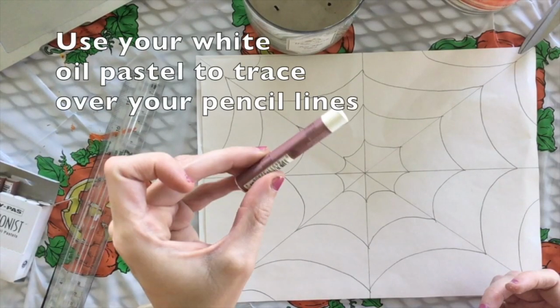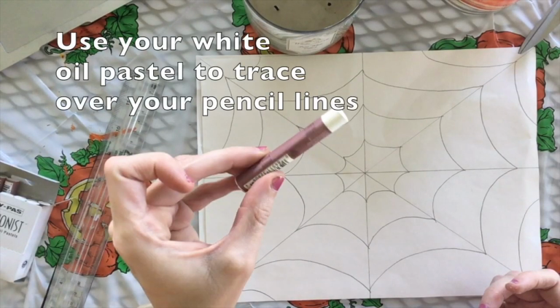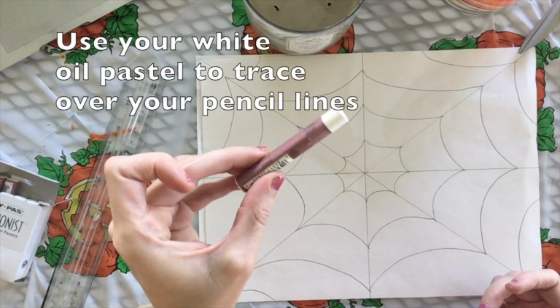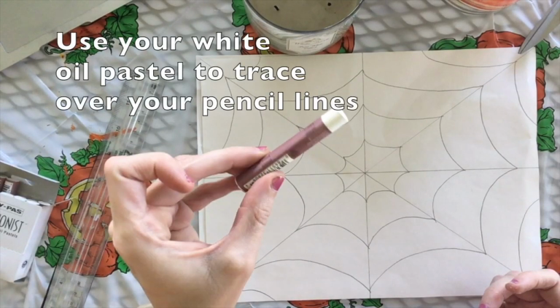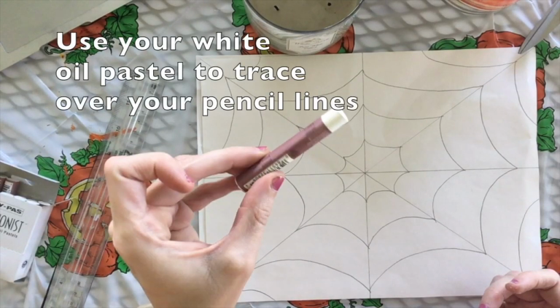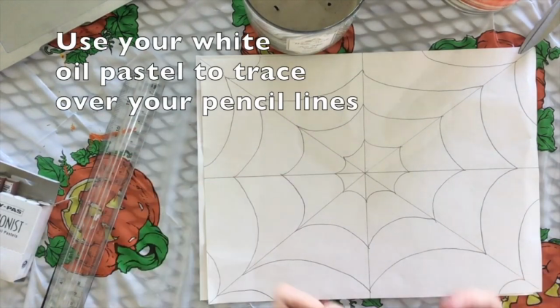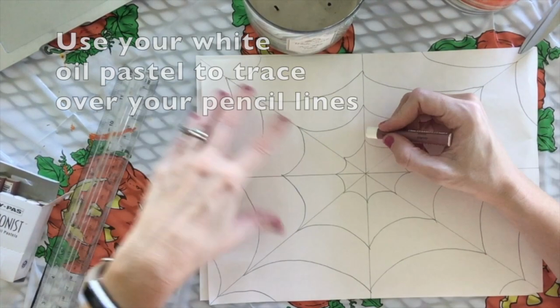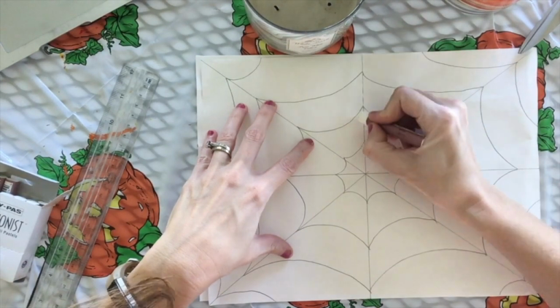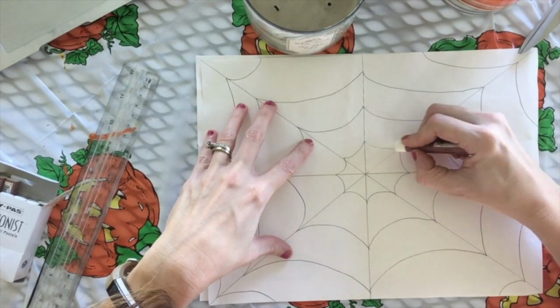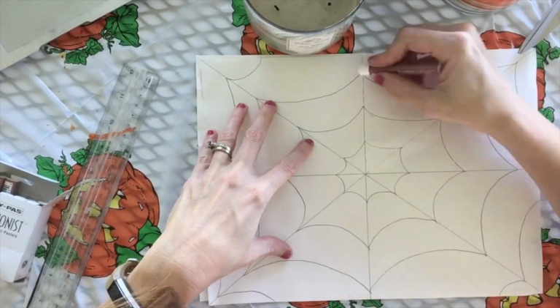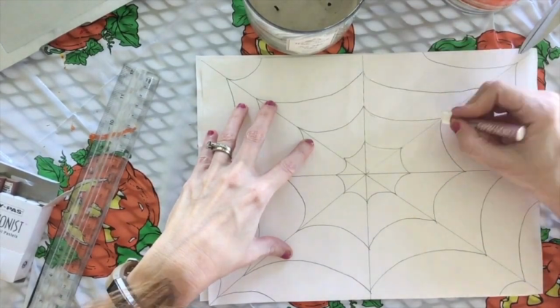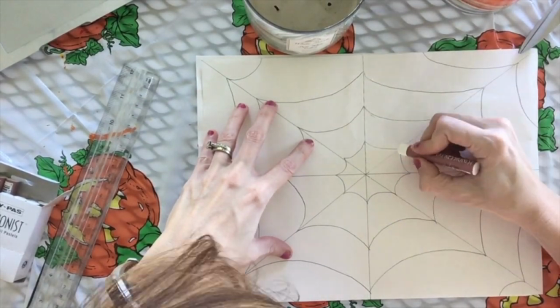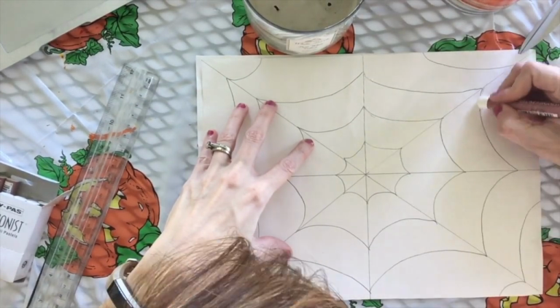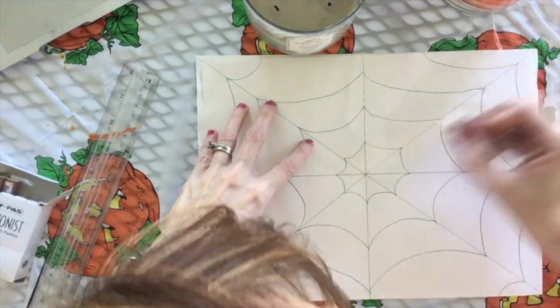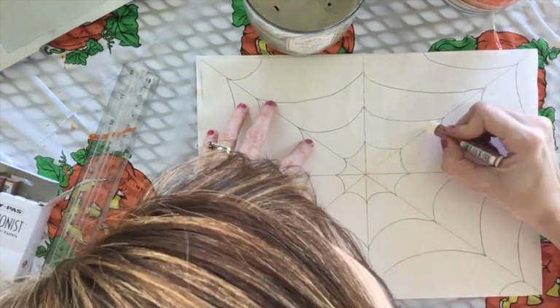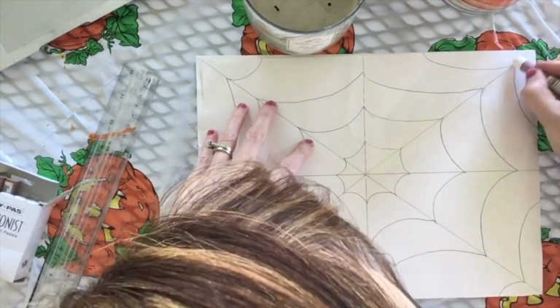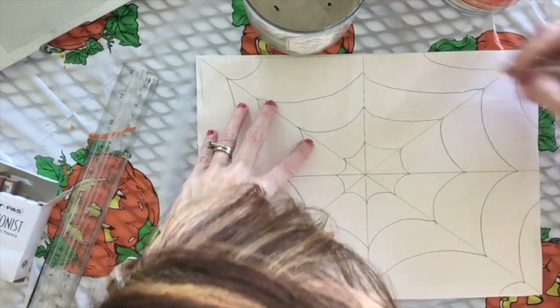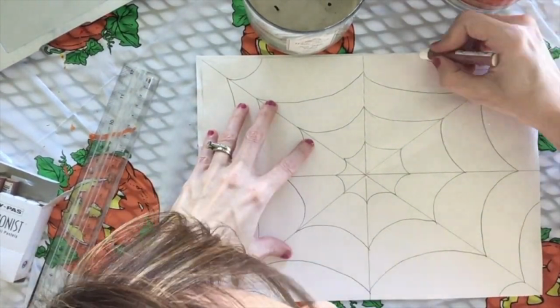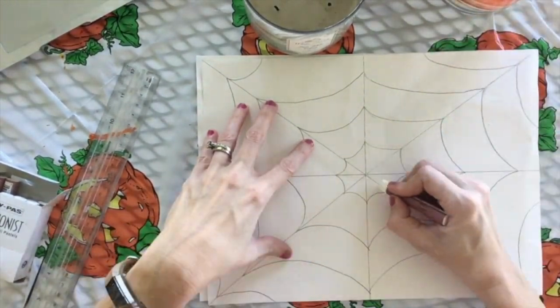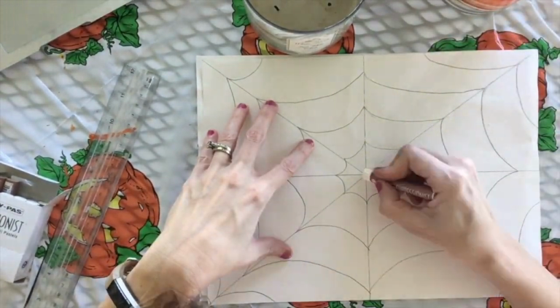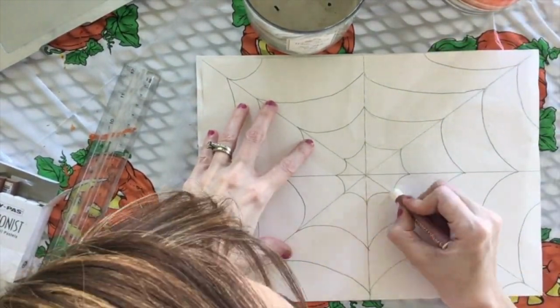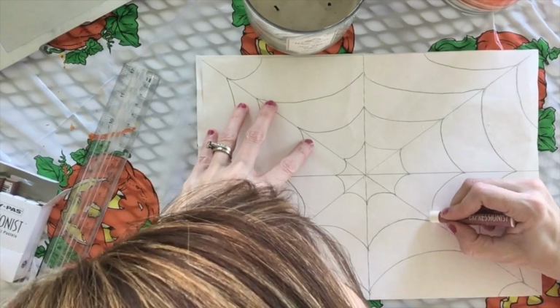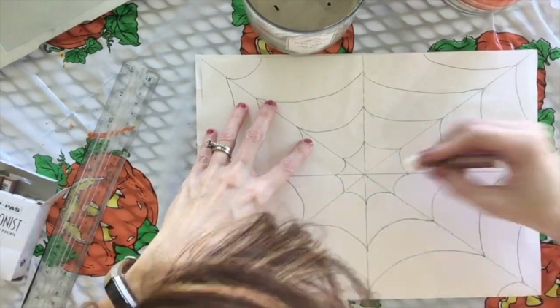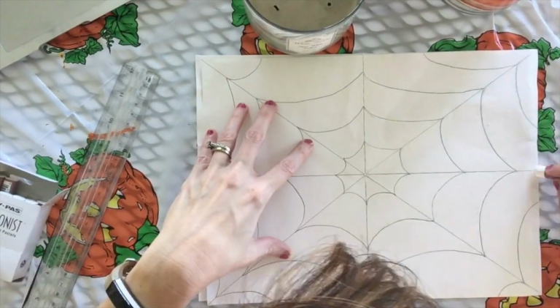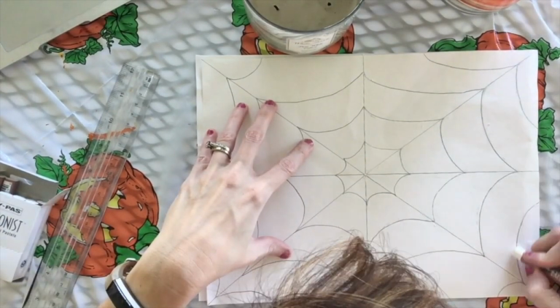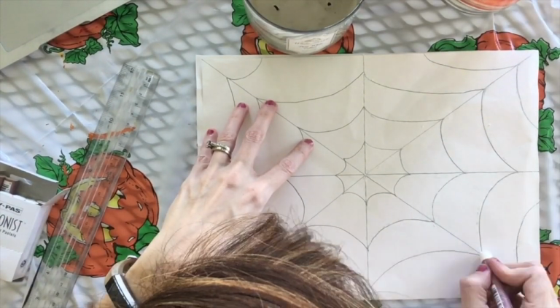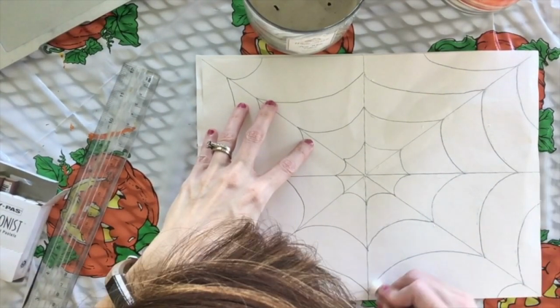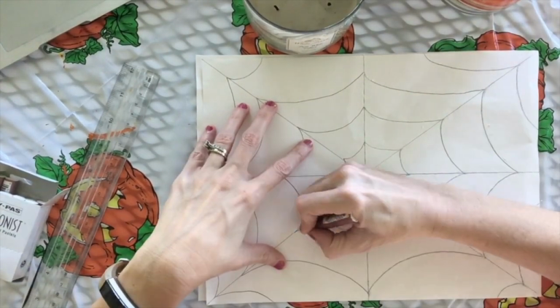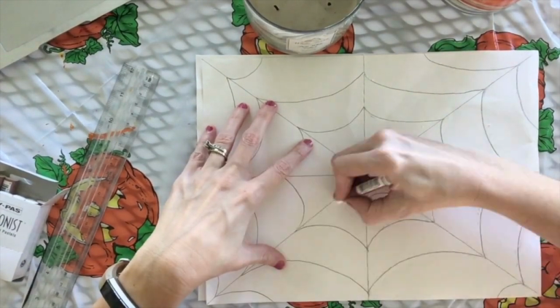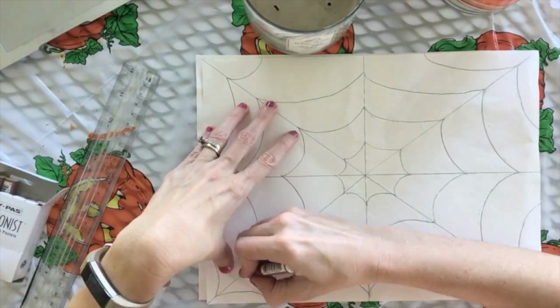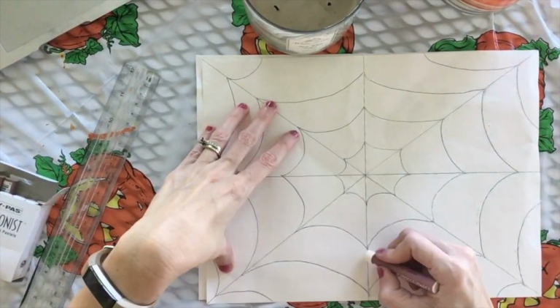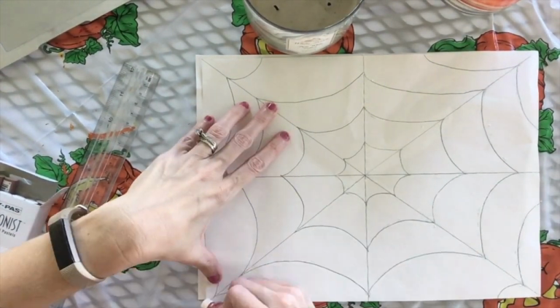Now you'll use your white oil pastel to trace over all of your pencil lines. The thicker and harder you press on your paper, the more that your white lines will show through.